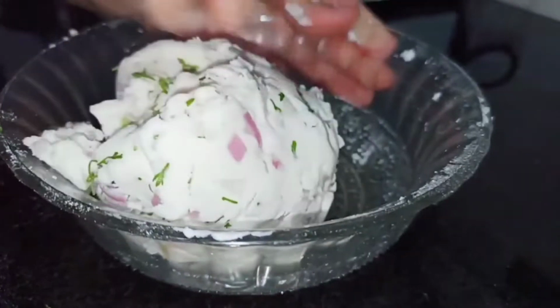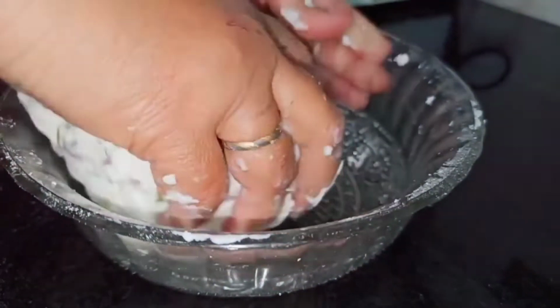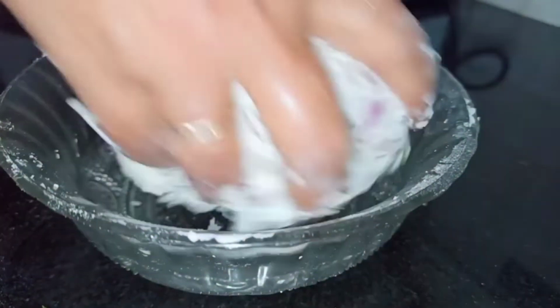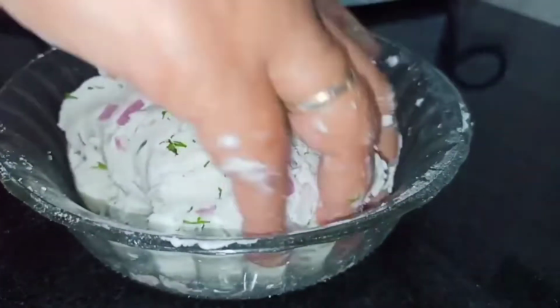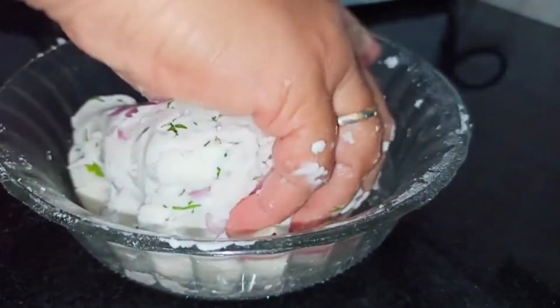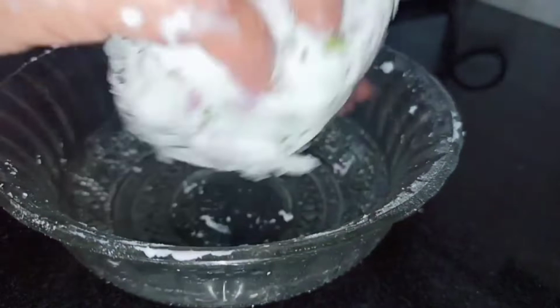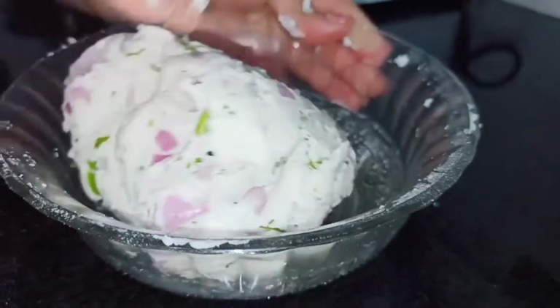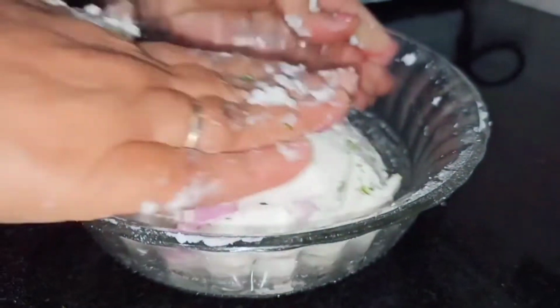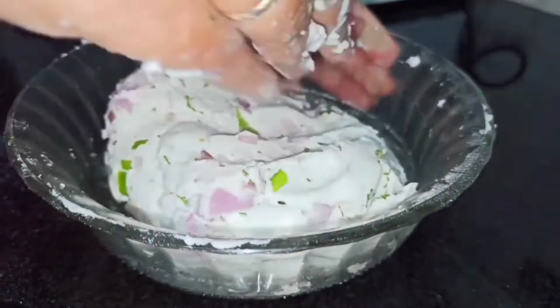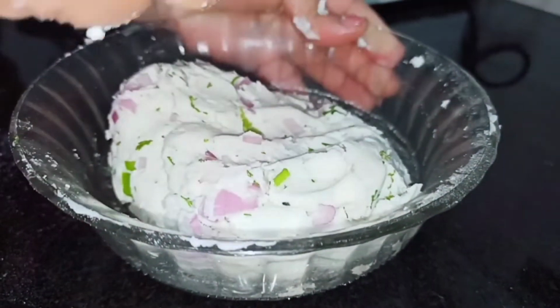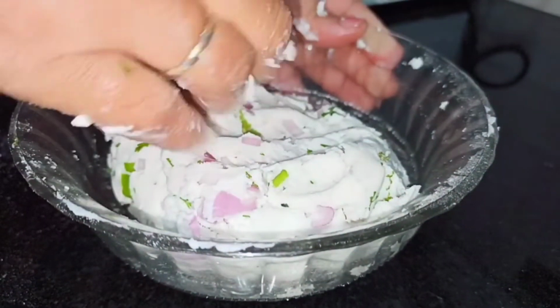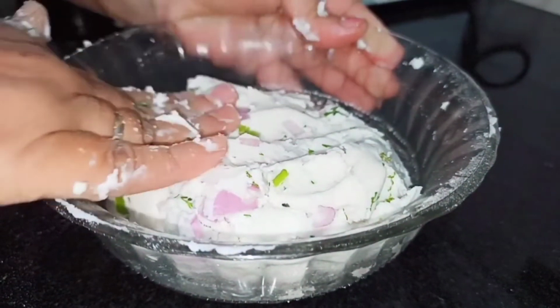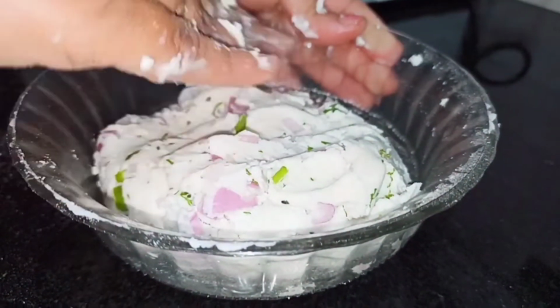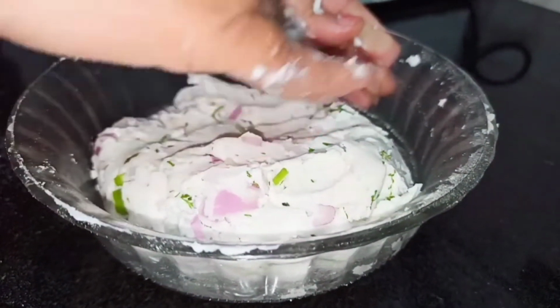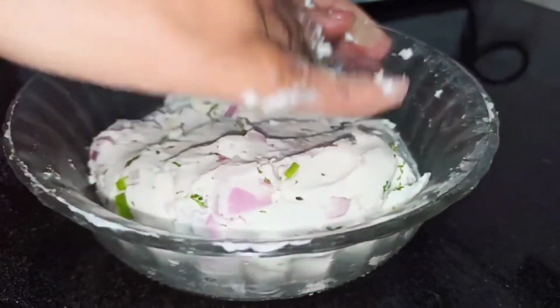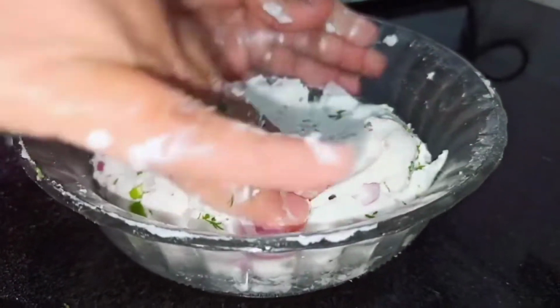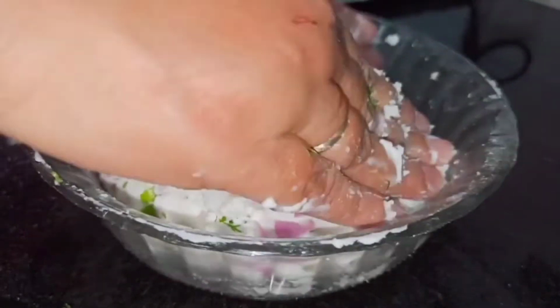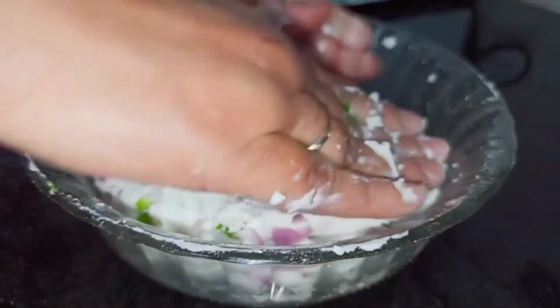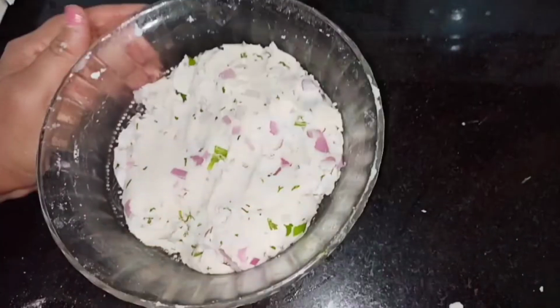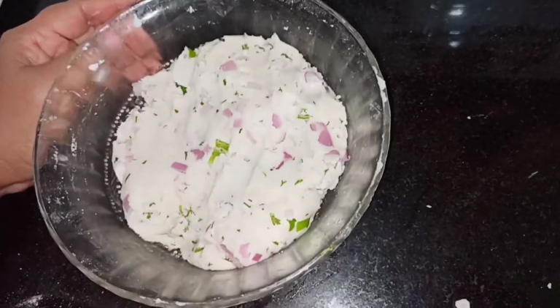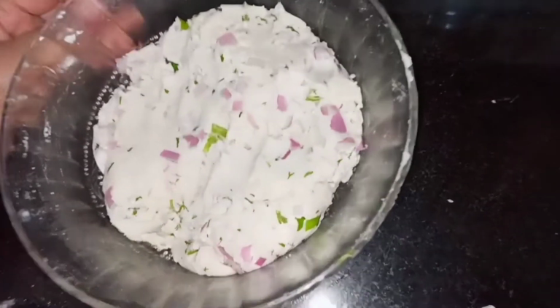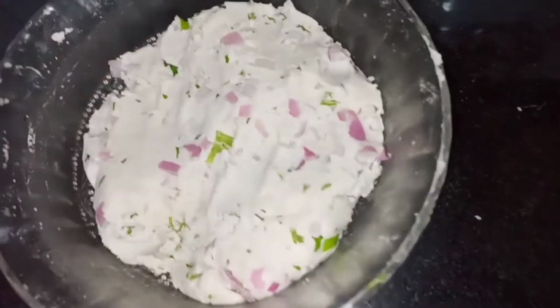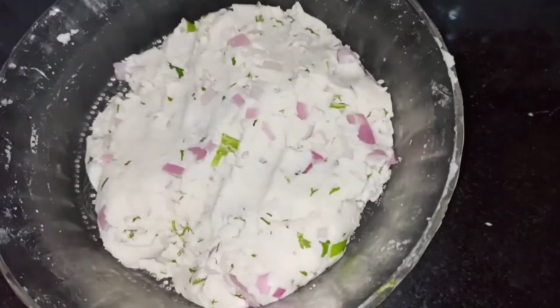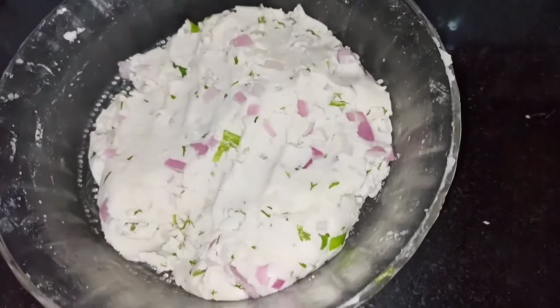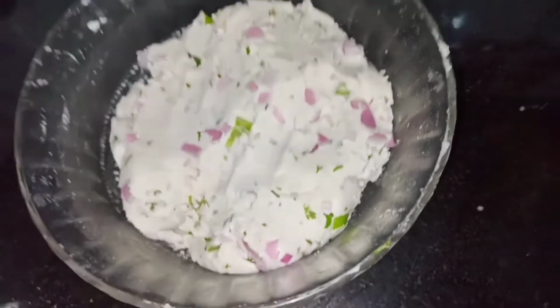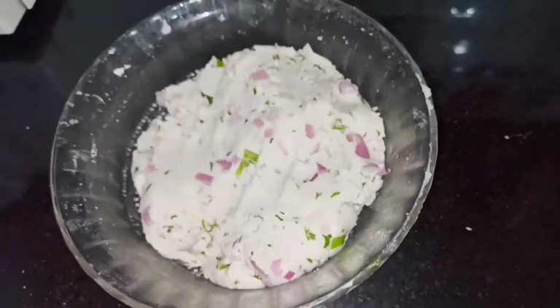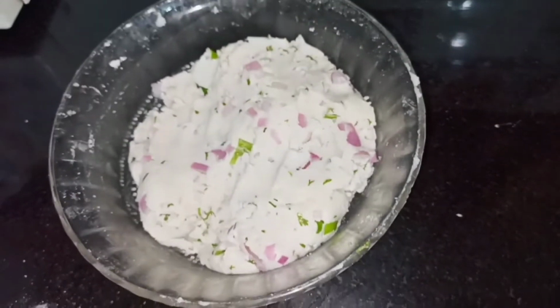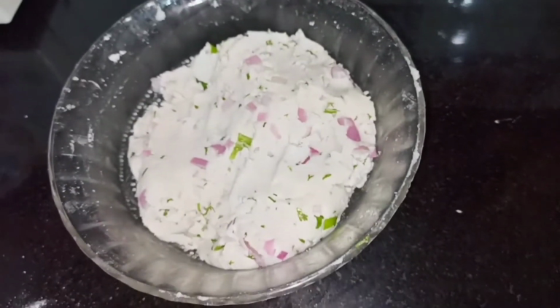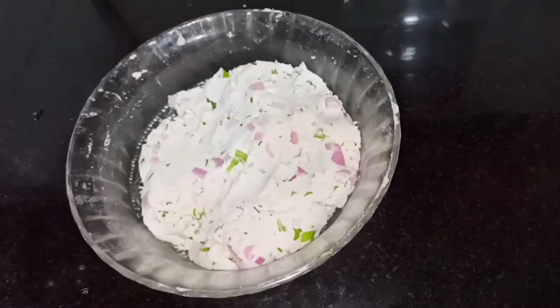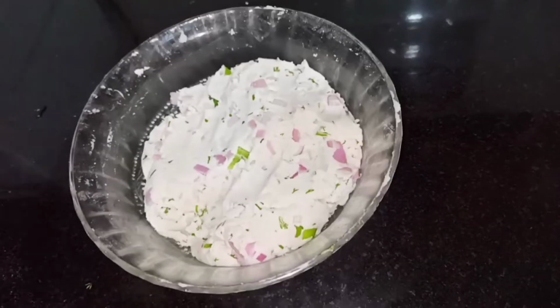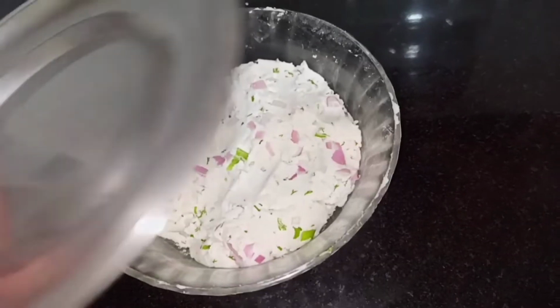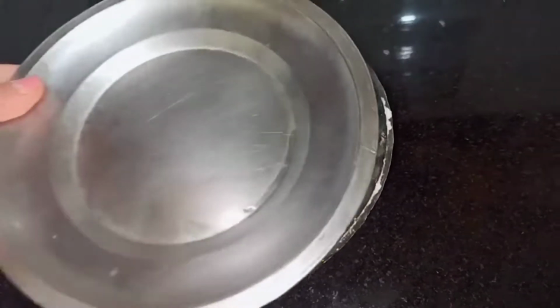So now you can see that our dough is ready. Cover it with a plate and let it rest for 5 minutes.